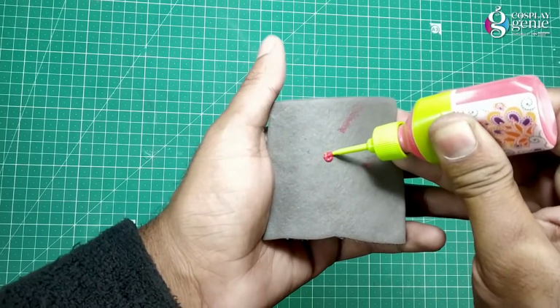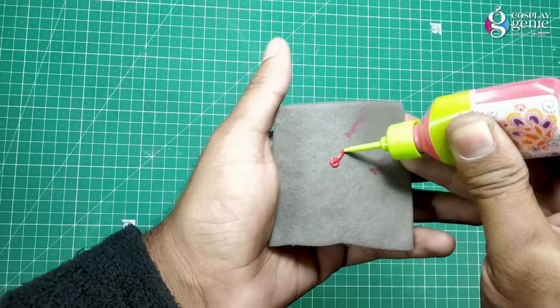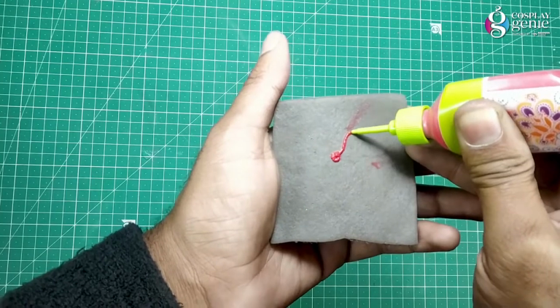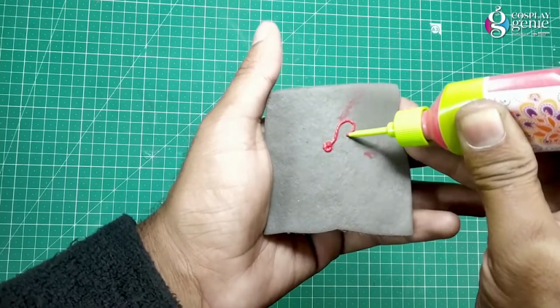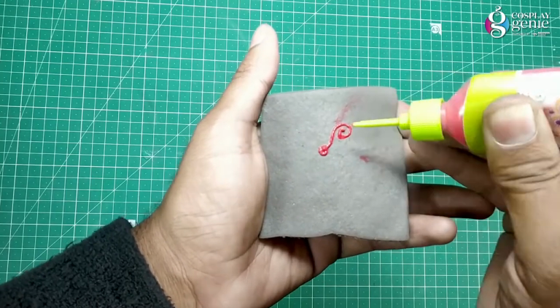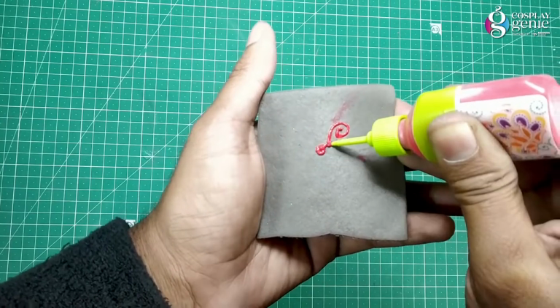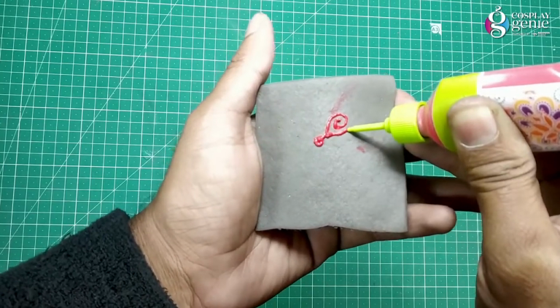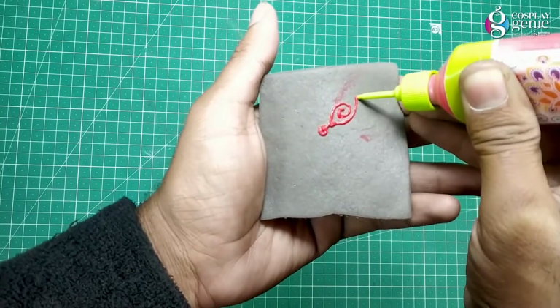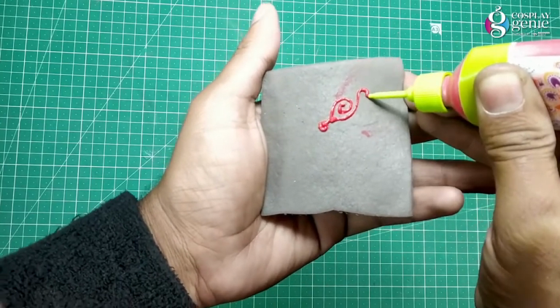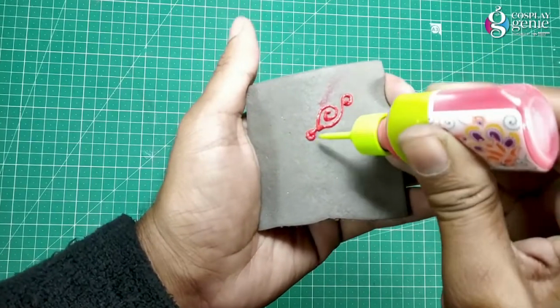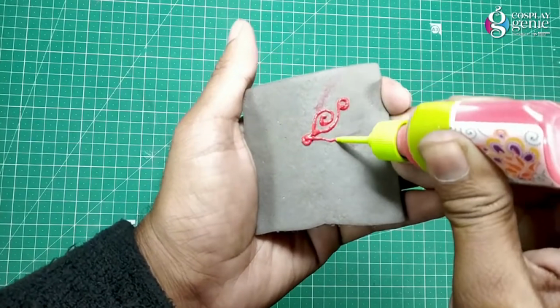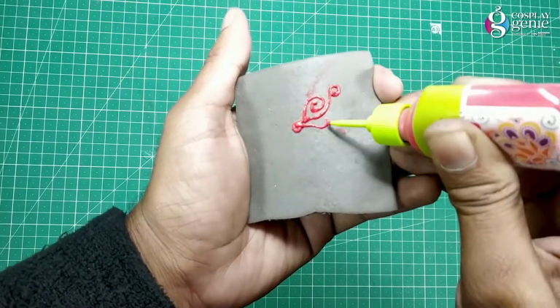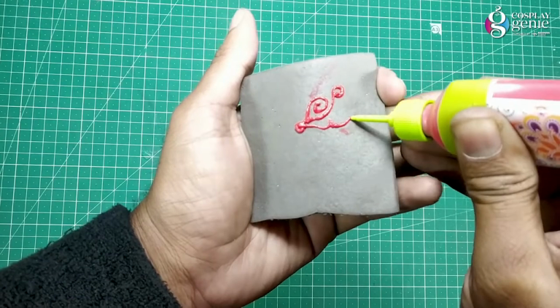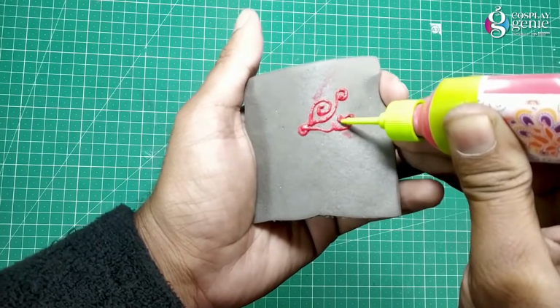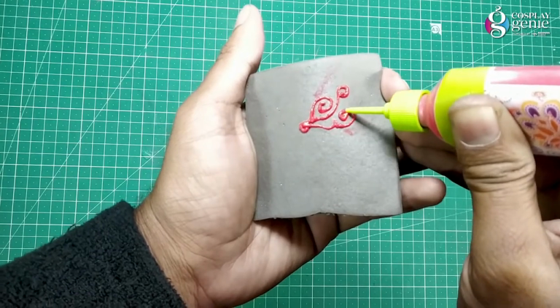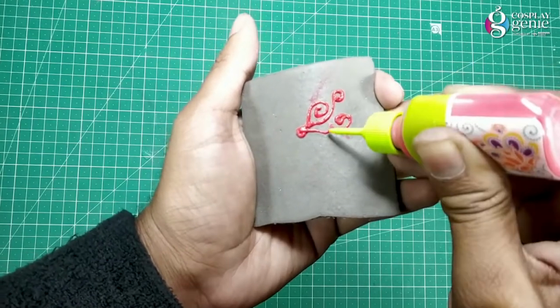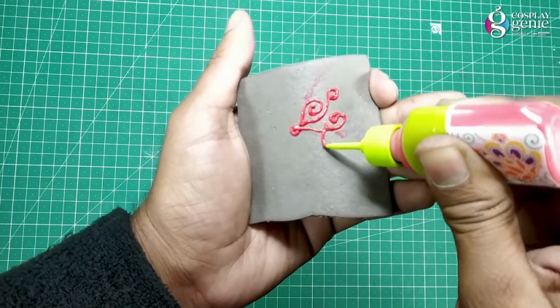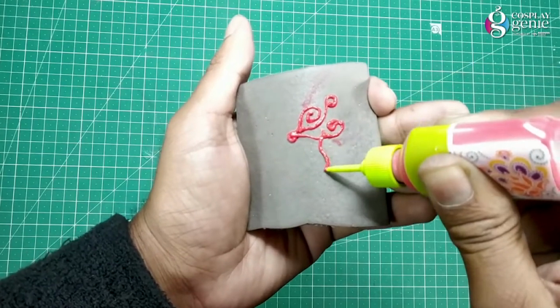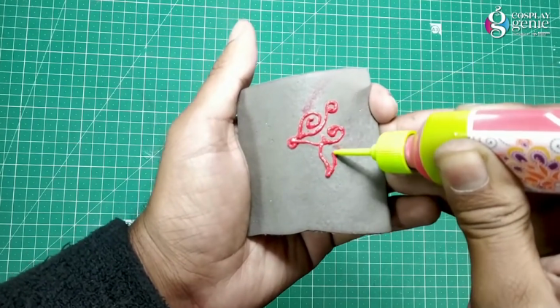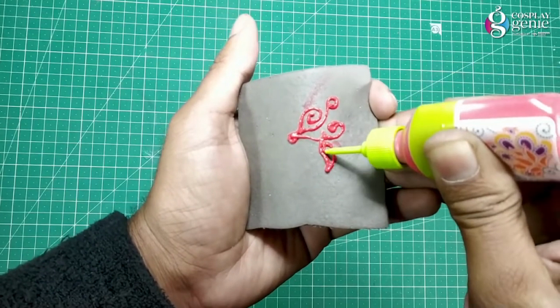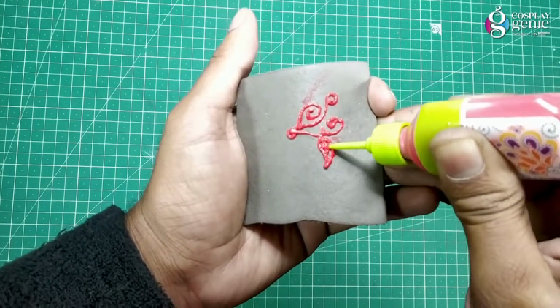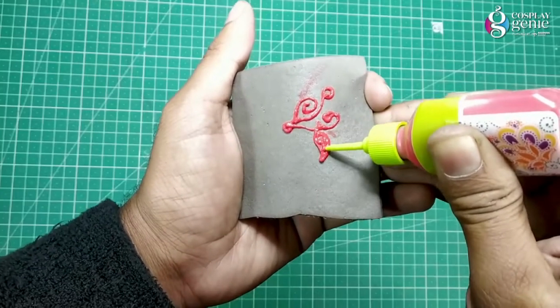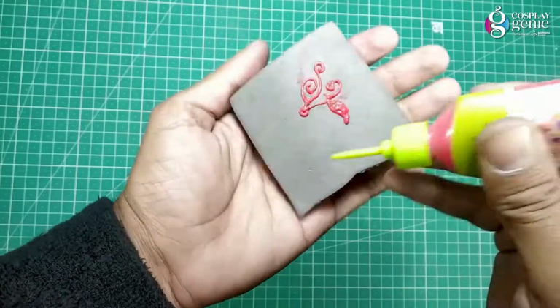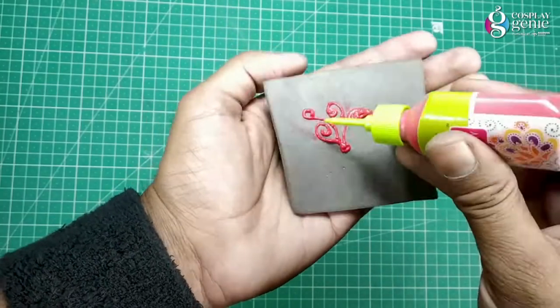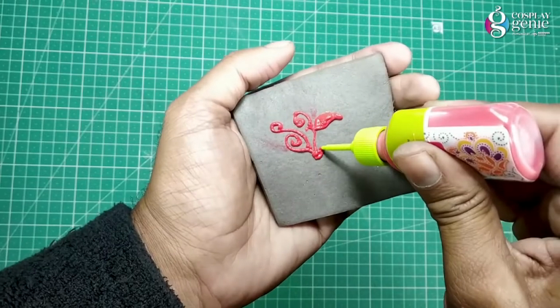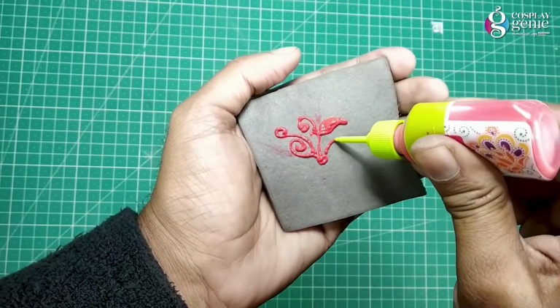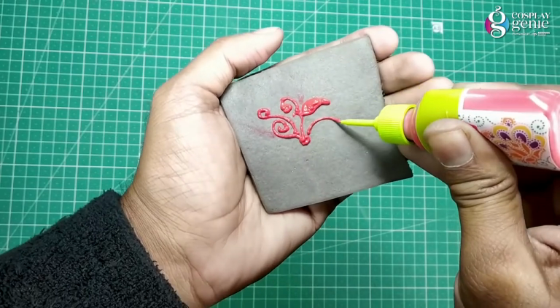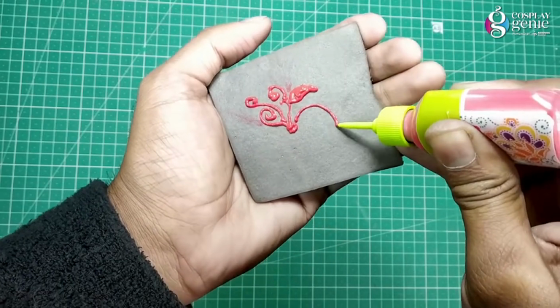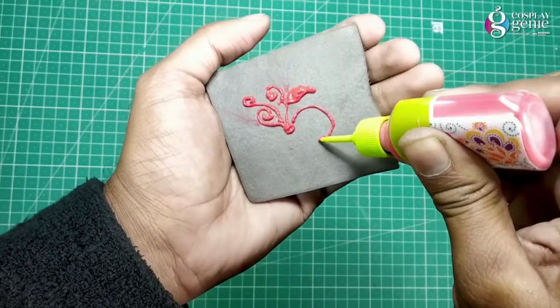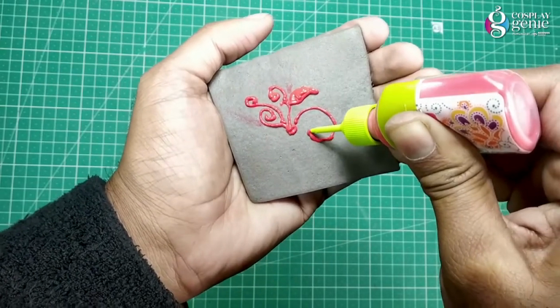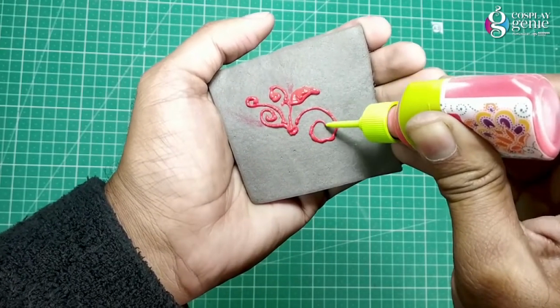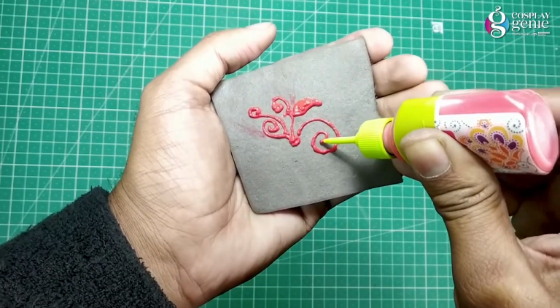In this trick I am using a 3D fabric liner on EVA foam to make an embroidery type design. Make a design and let it dry. I am just making a random design again to show the result.